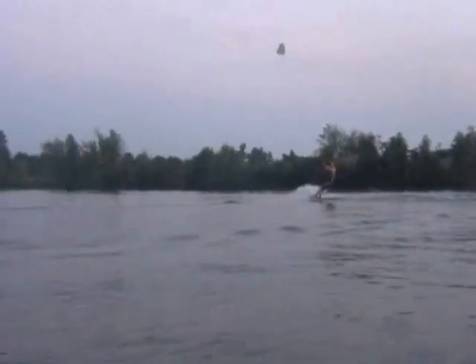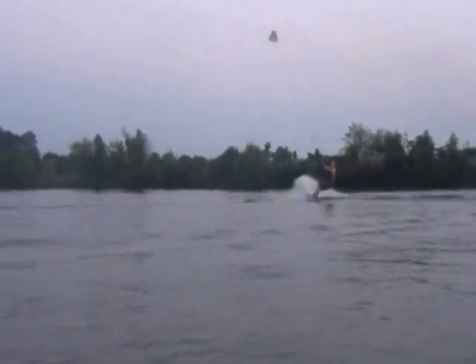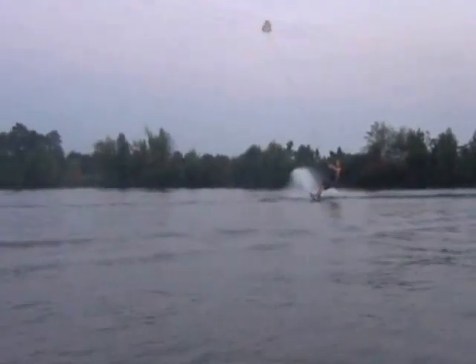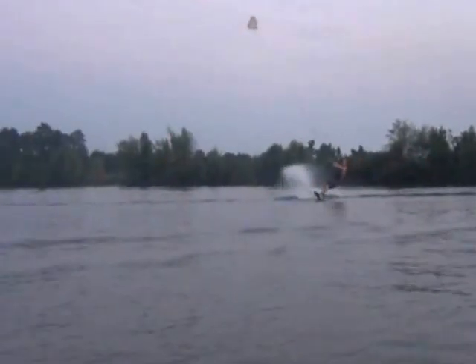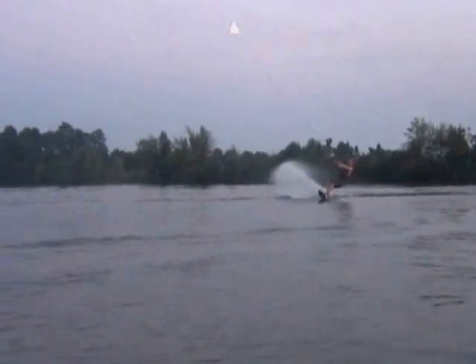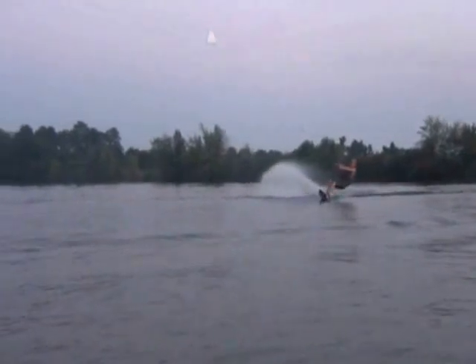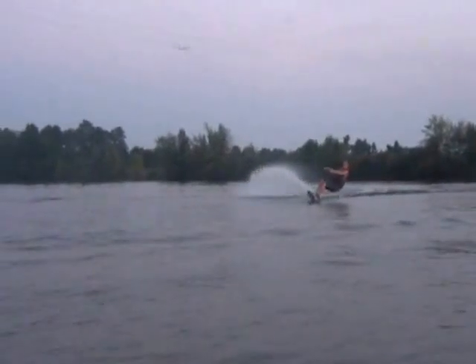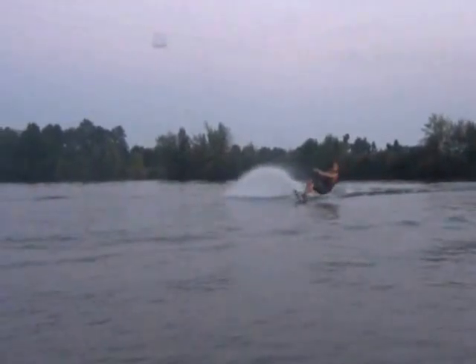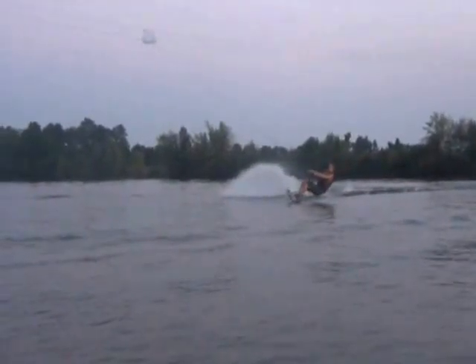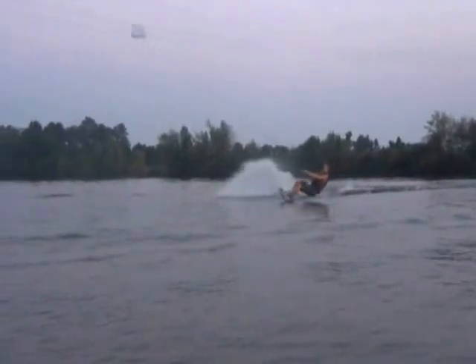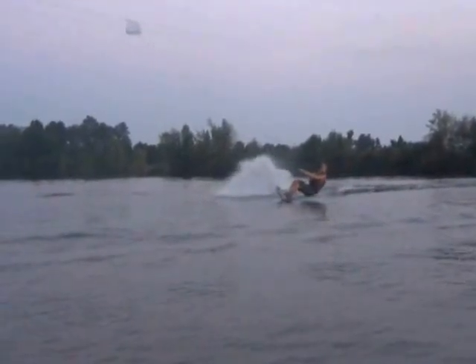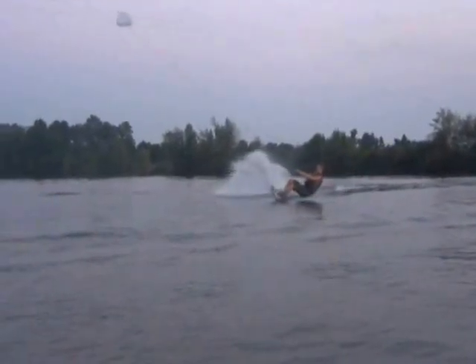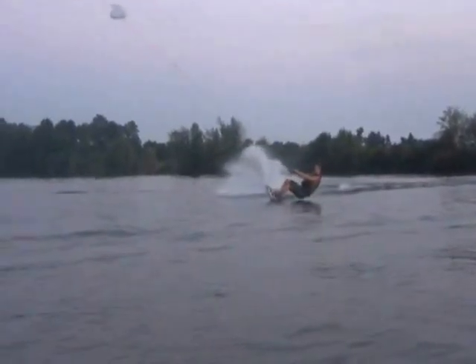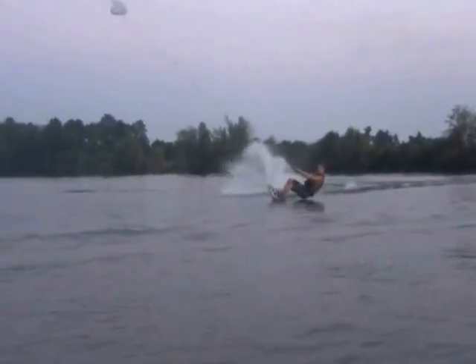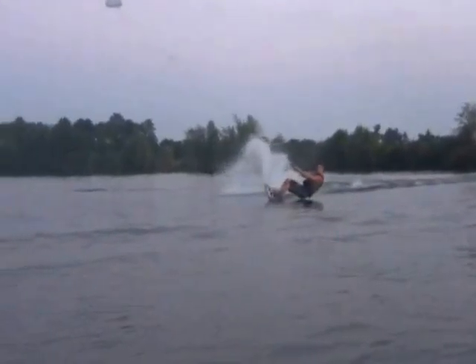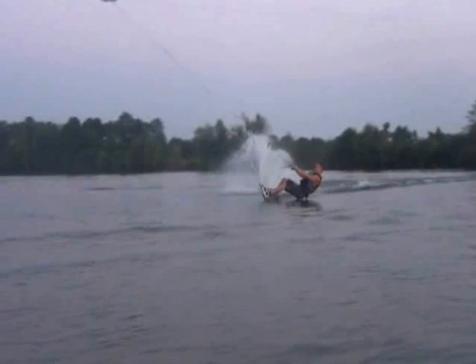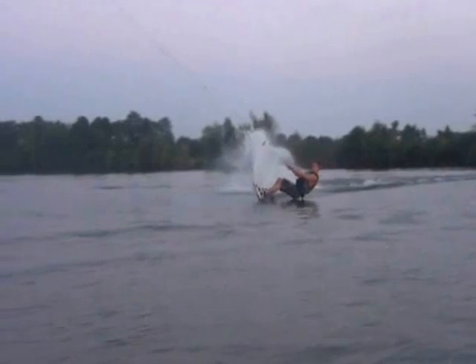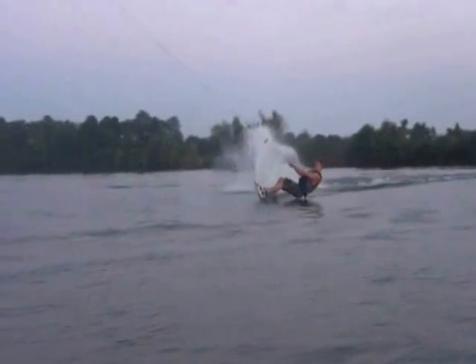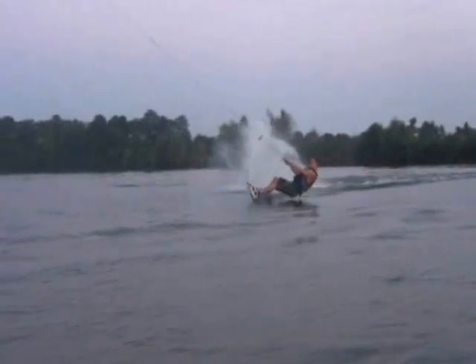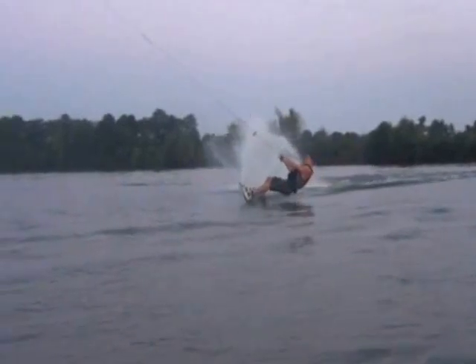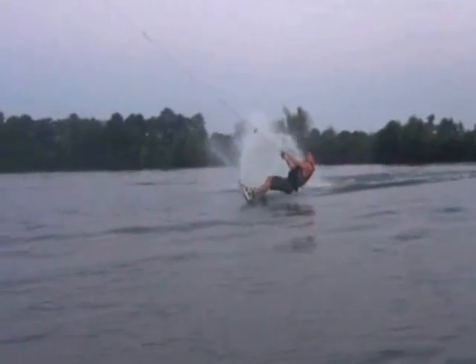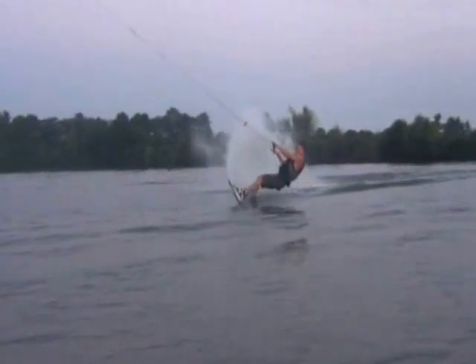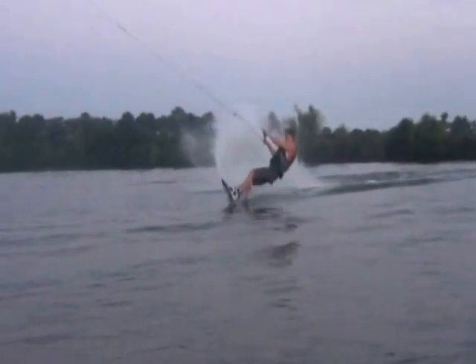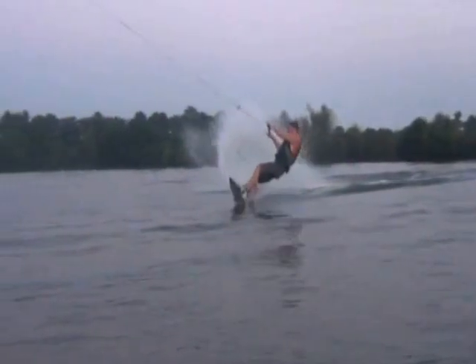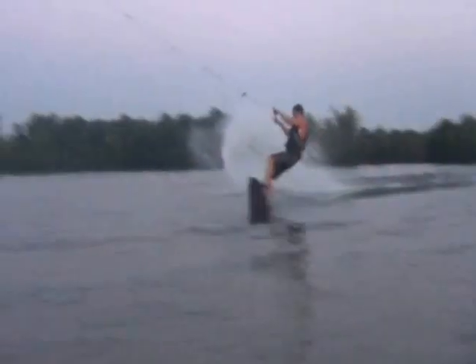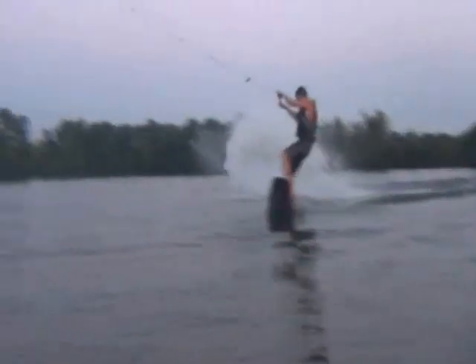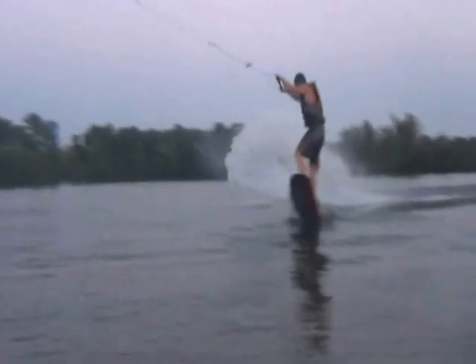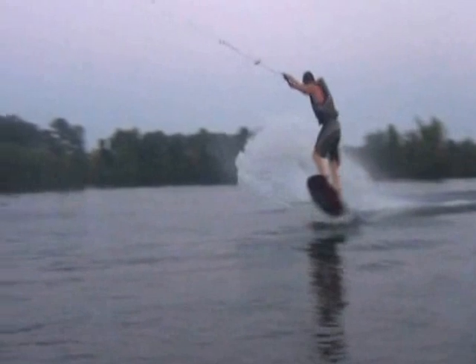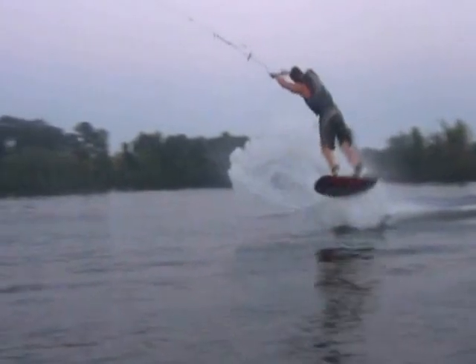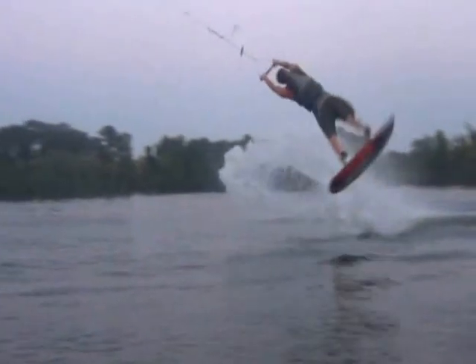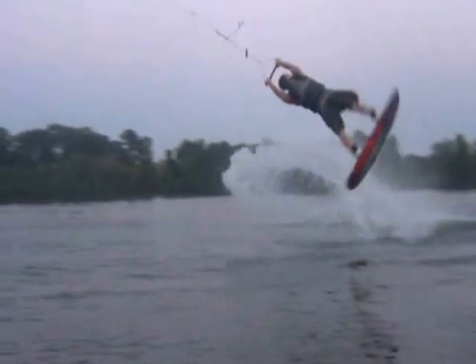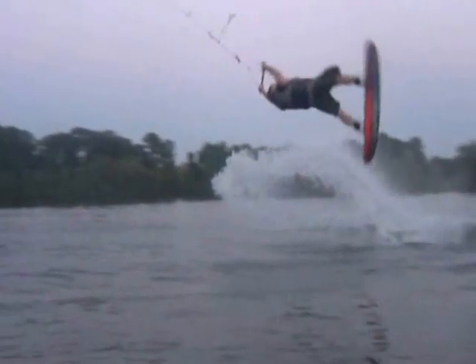First, set up your edge just as you would for a big Rayleigh. Cut out with a tall body position with your arms fairly straight. As you take off, think about flipping forward over your lead shoulder while extending into a Rayleigh position early.